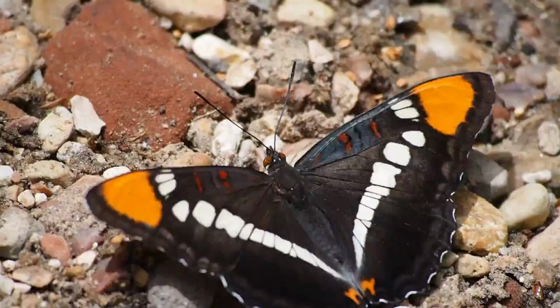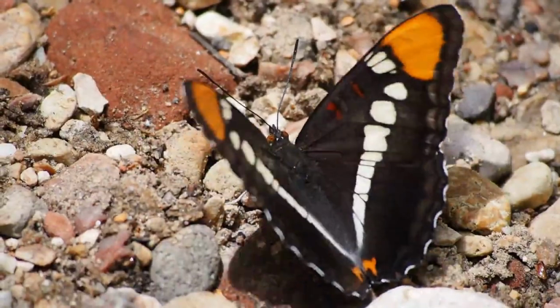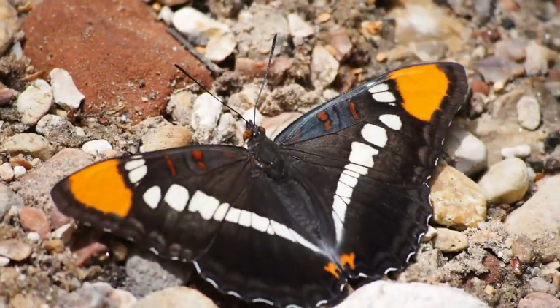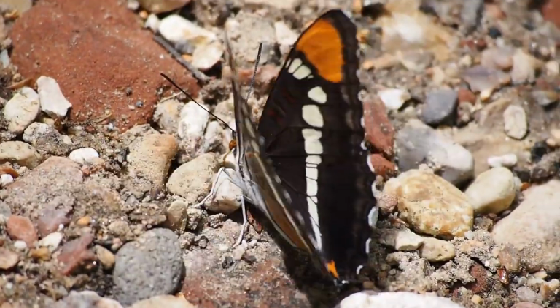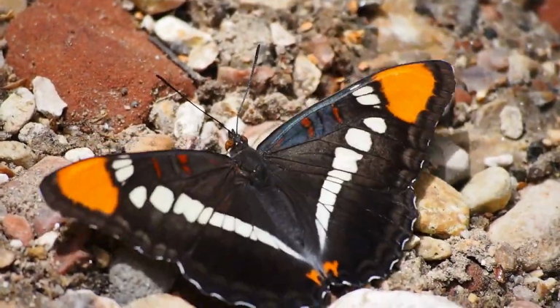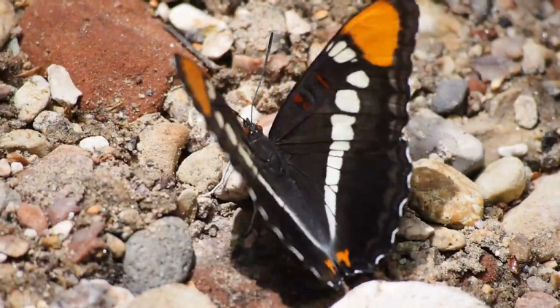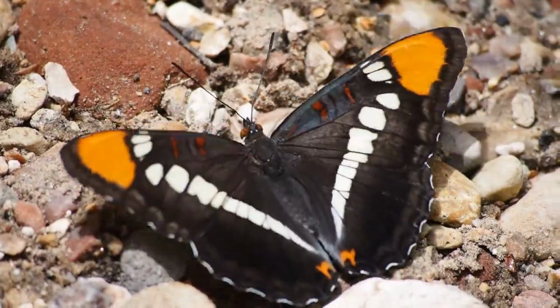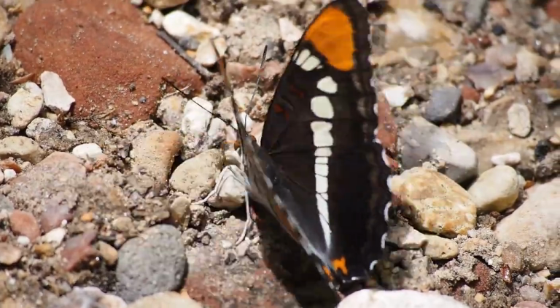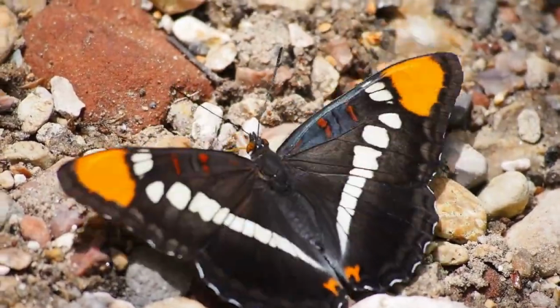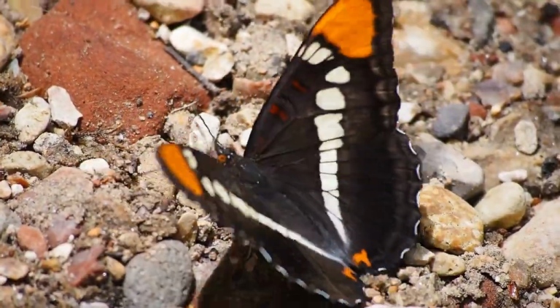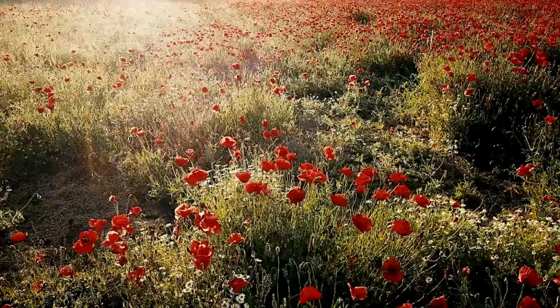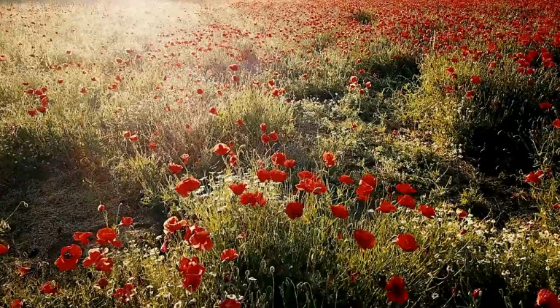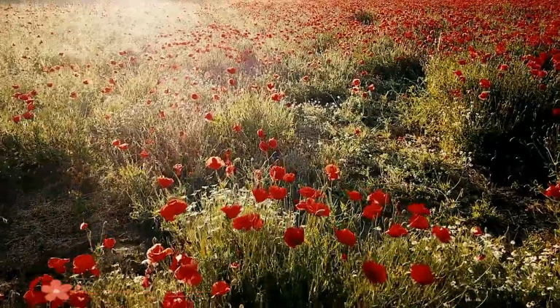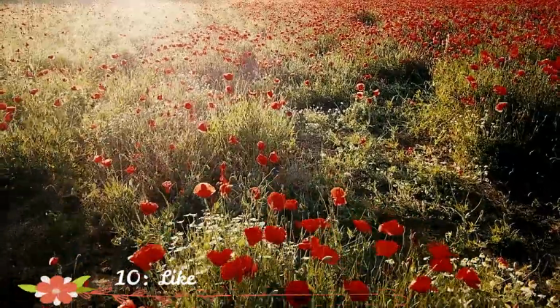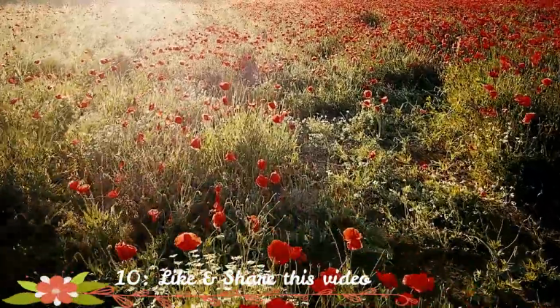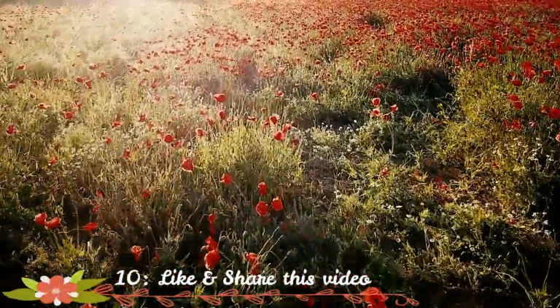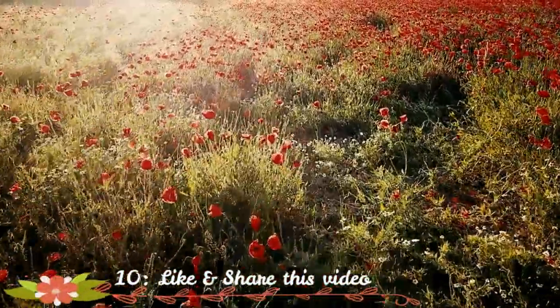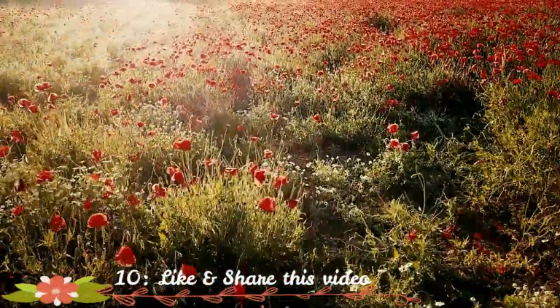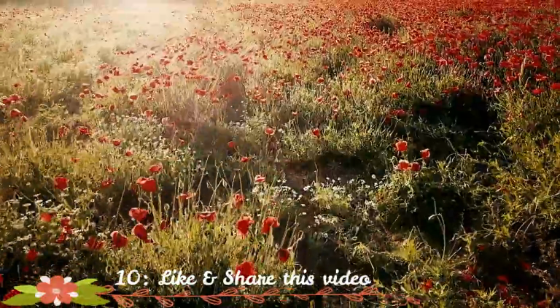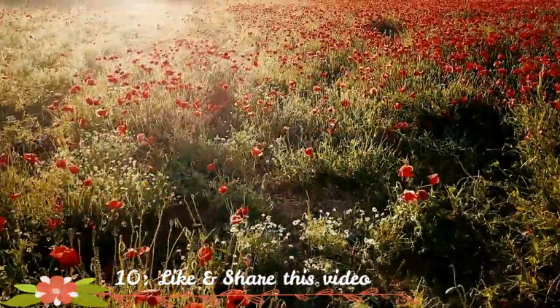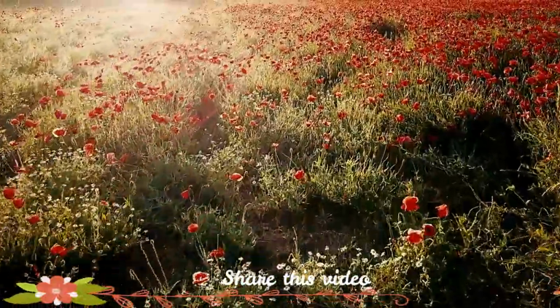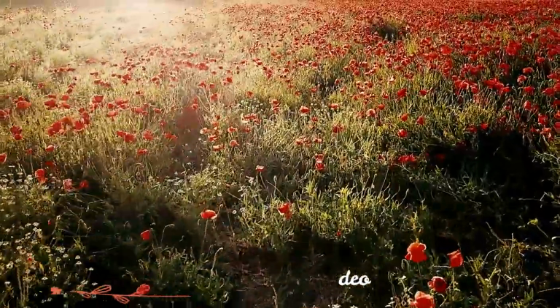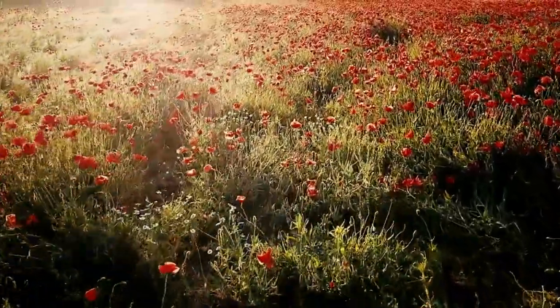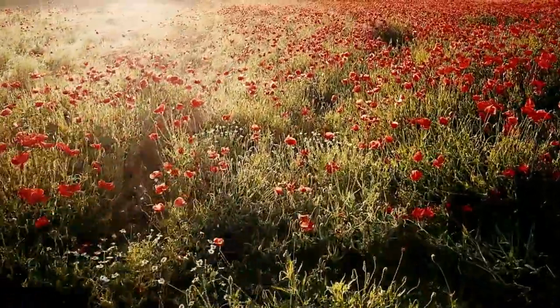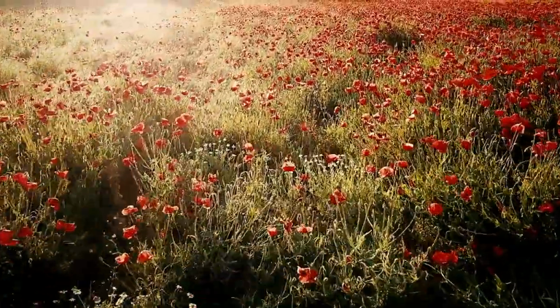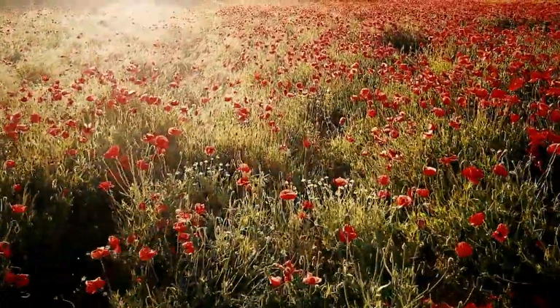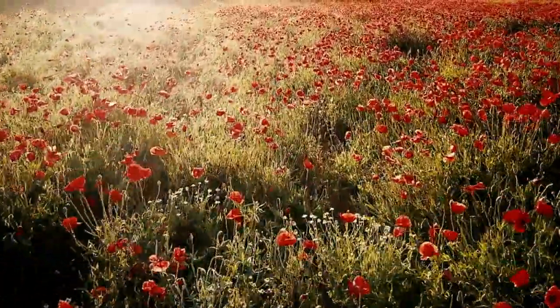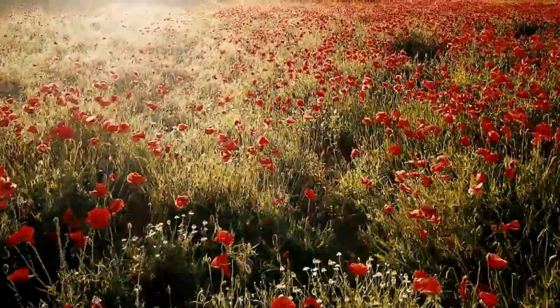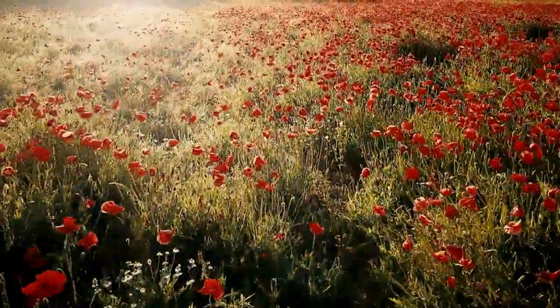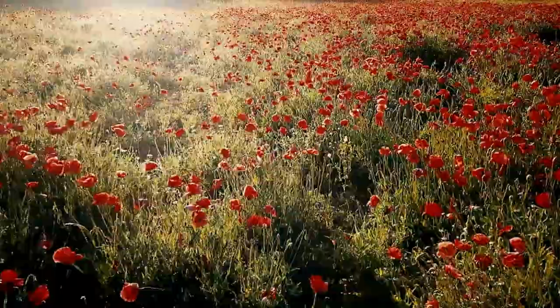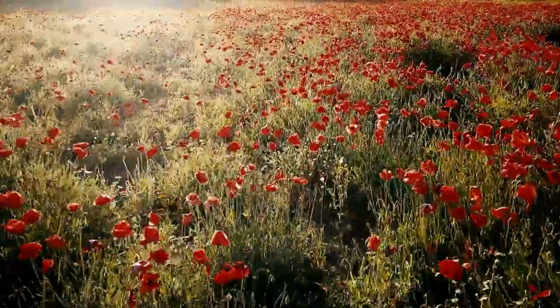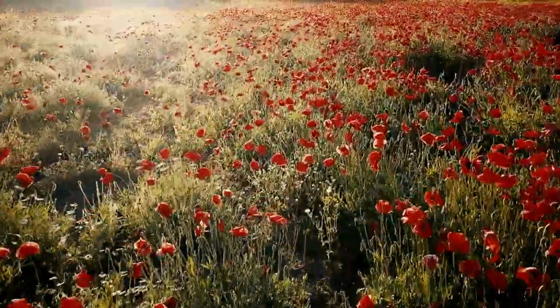All you have to do is count butterflies for 15 minutes on a sunny day. Share this video with your friends so we can save more butterflies. Also consider liking and subscribing to the channel if you love nature and butterflies.